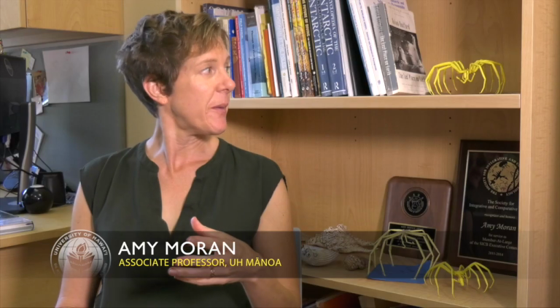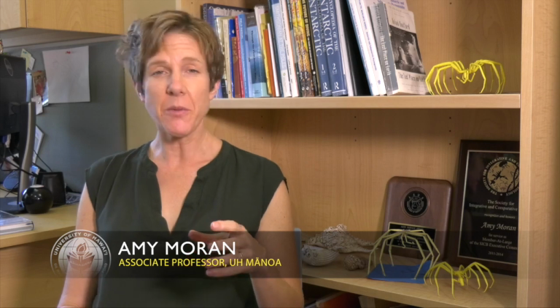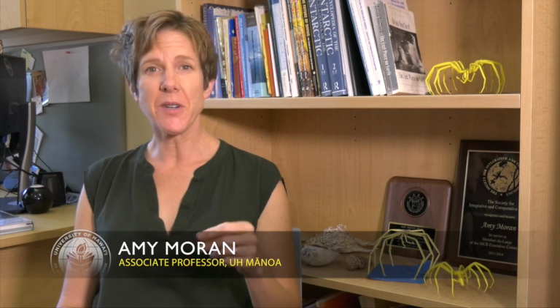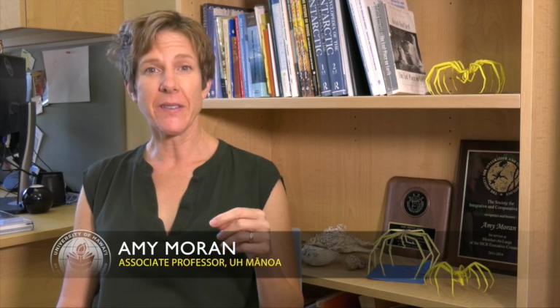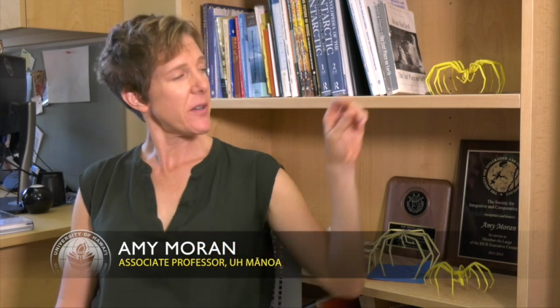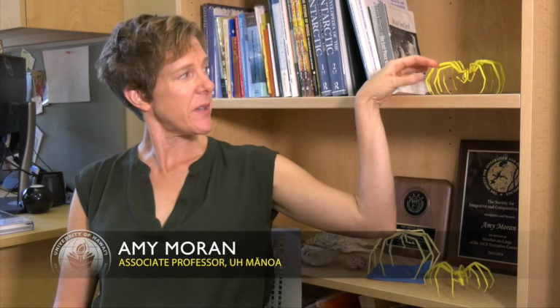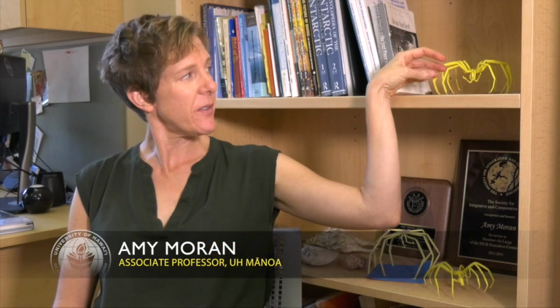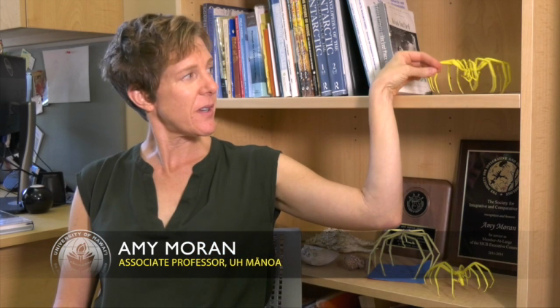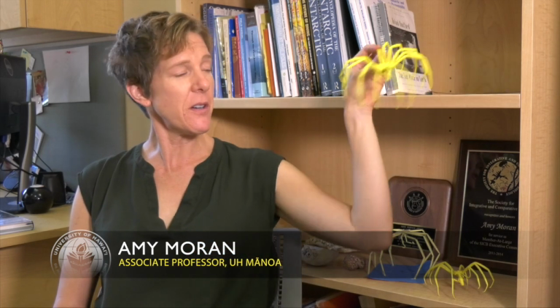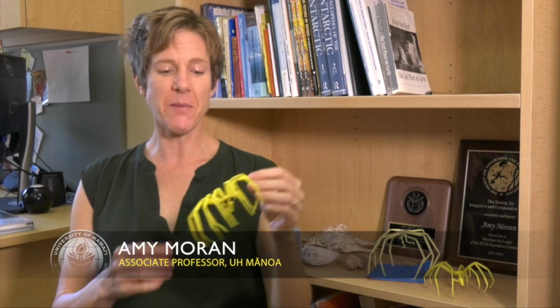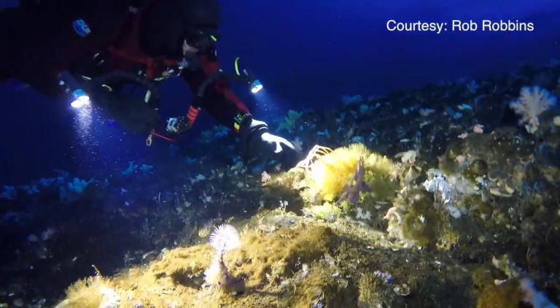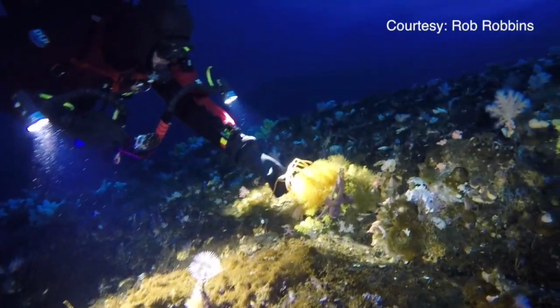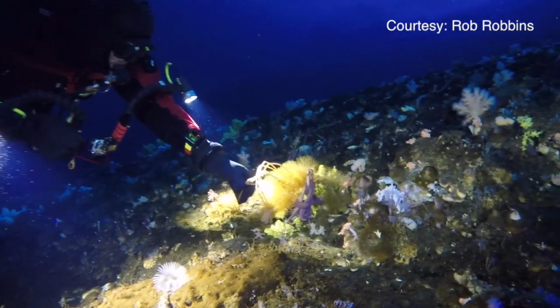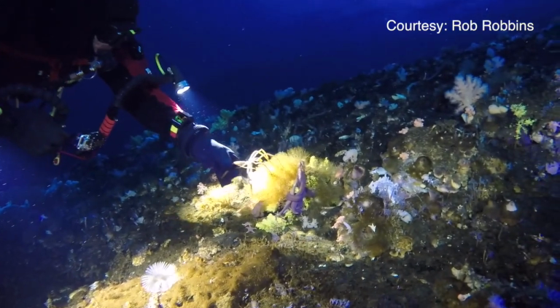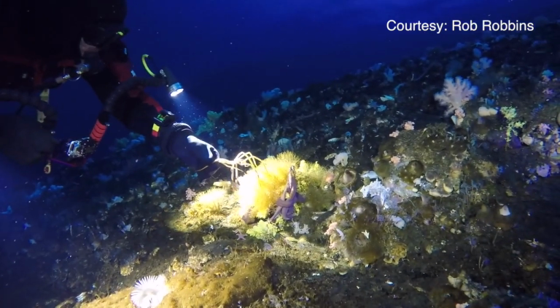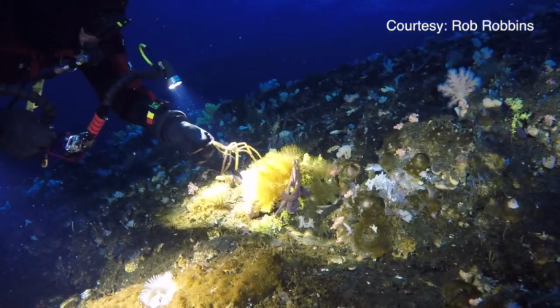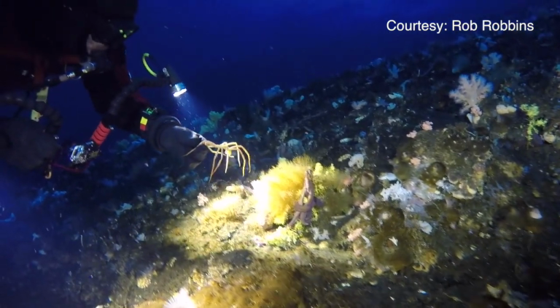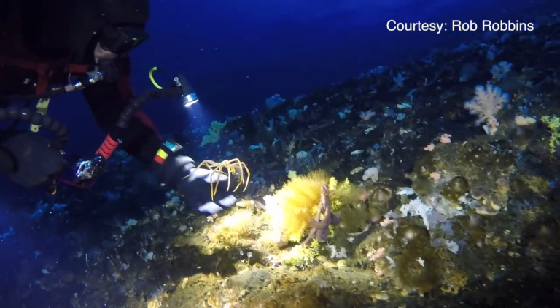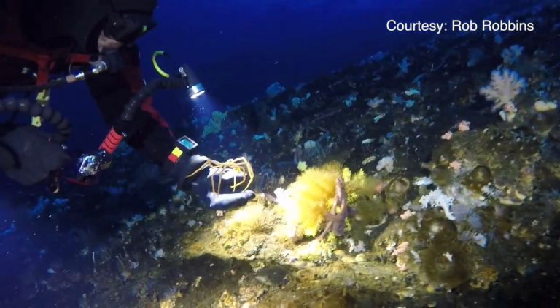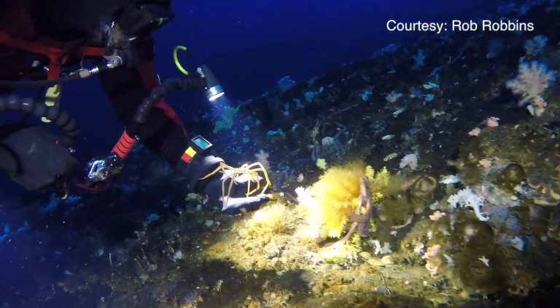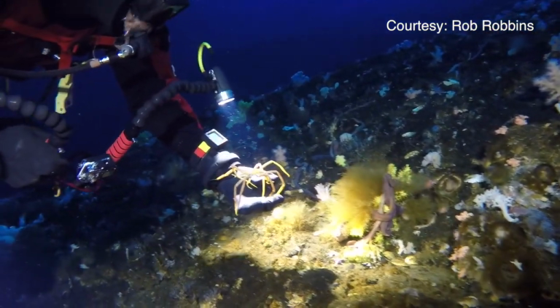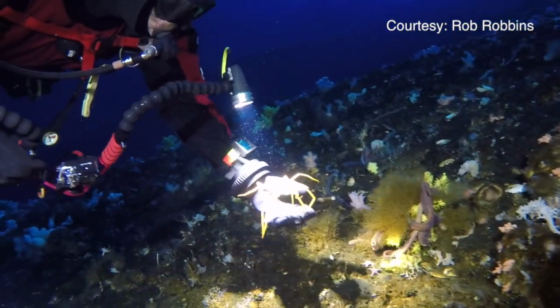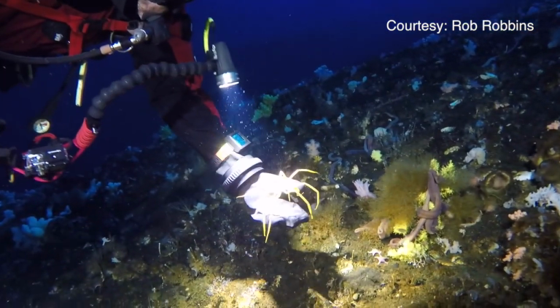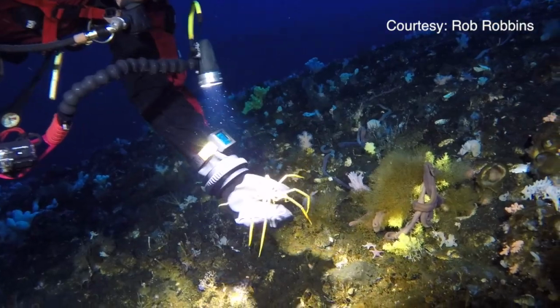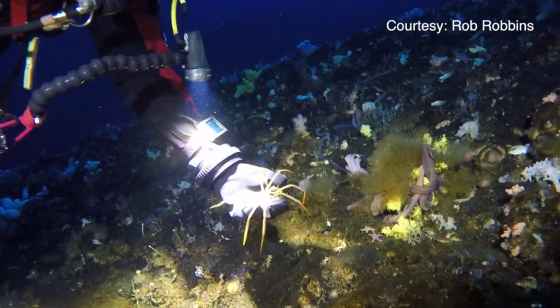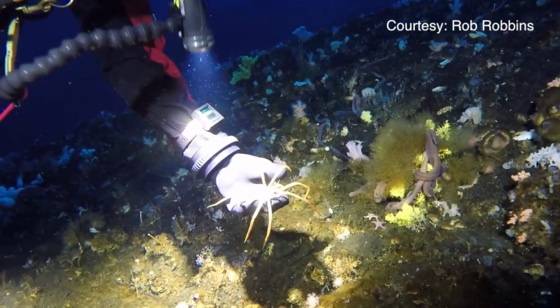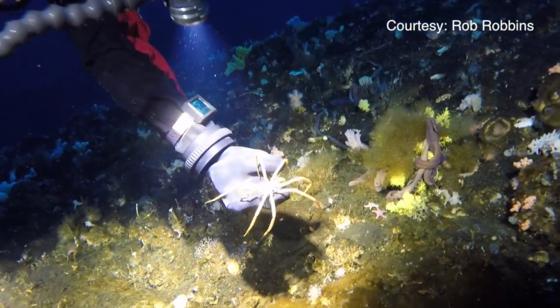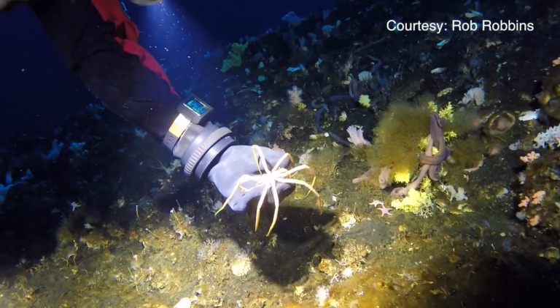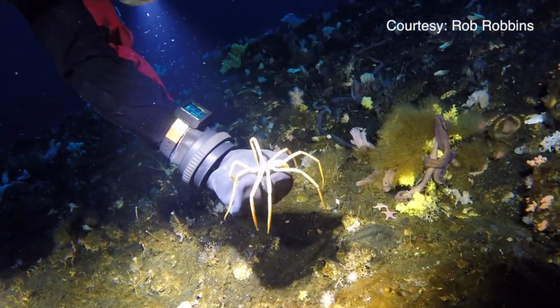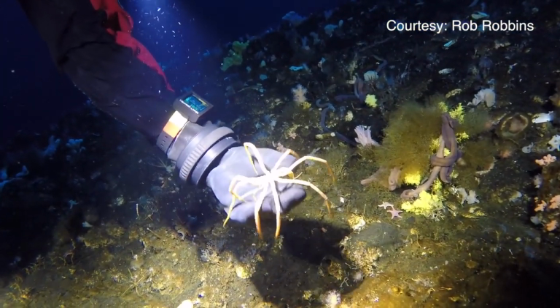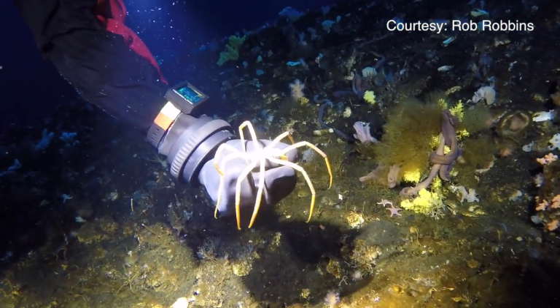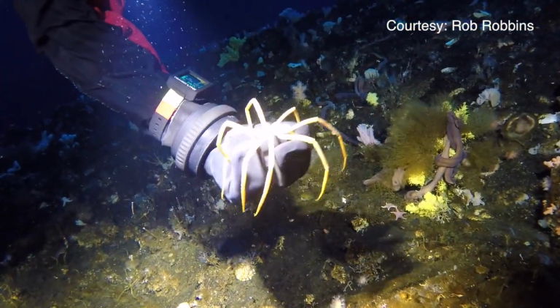We were working with a group called the sea spiders, or pycnogonids, which occur in Hawaii but are very small. They're found all over the world, and in the Antarctic they reach extremely large sizes. They're essentially all leg — they have a very small body and a very short gut in their body.